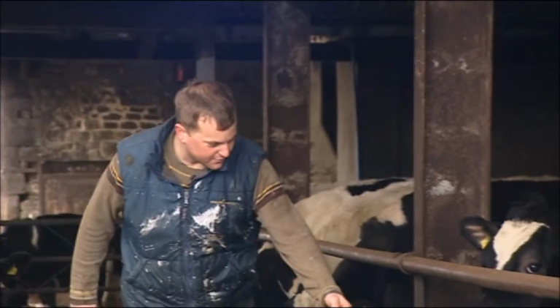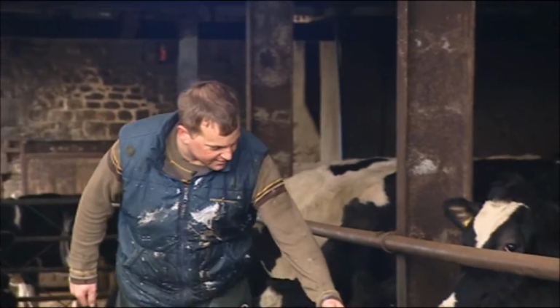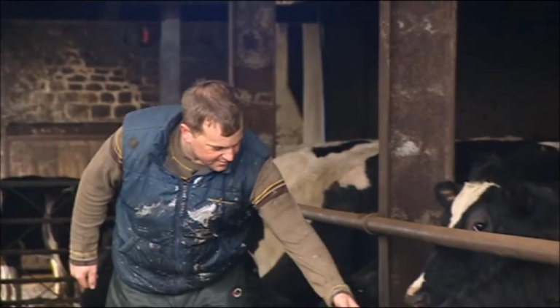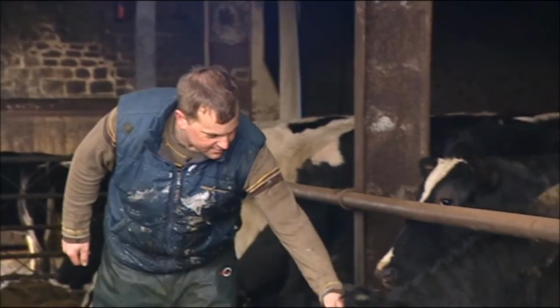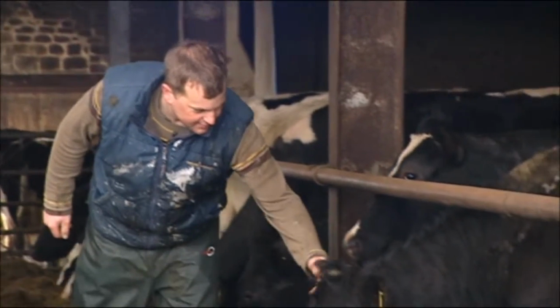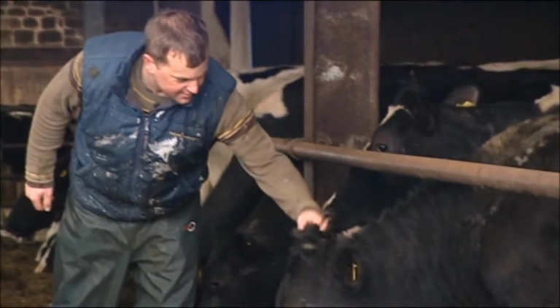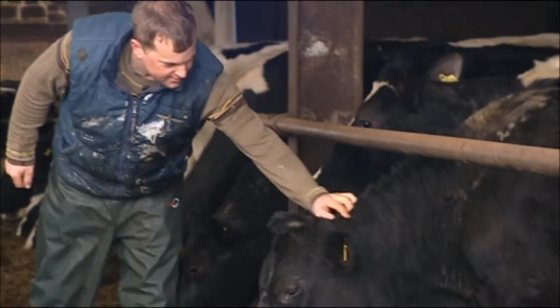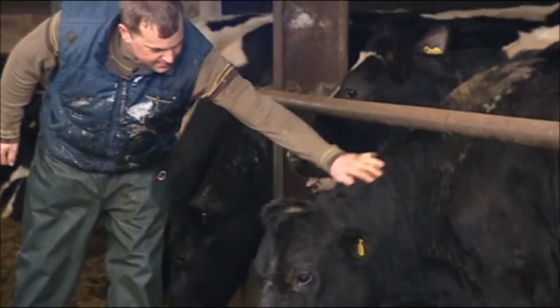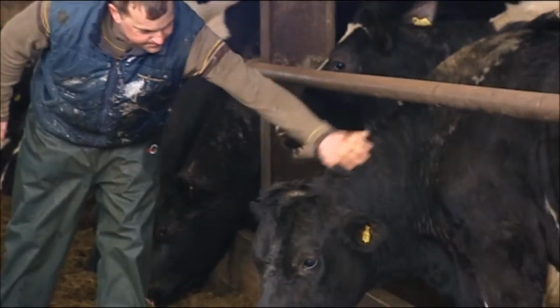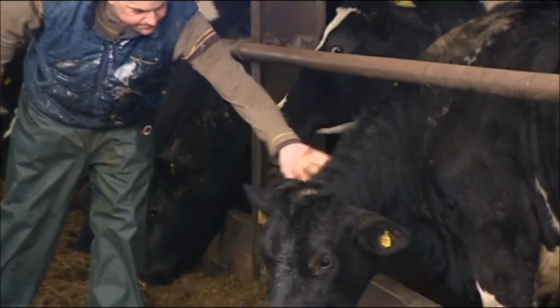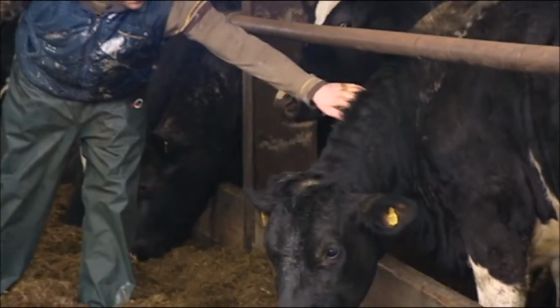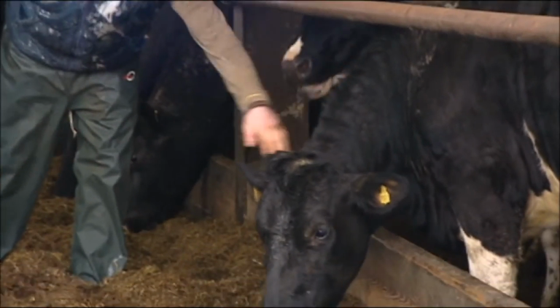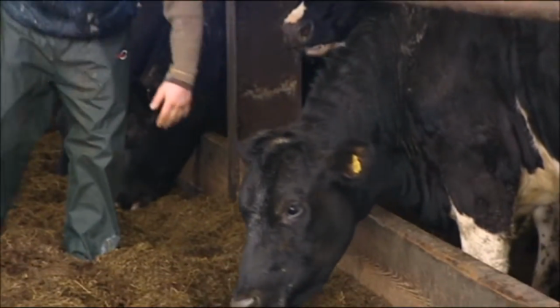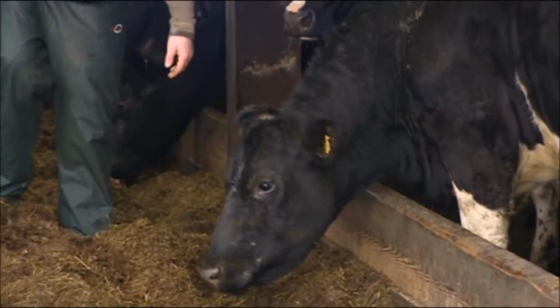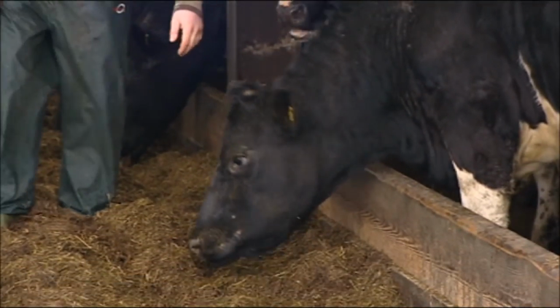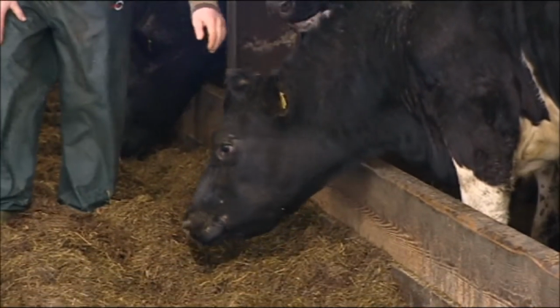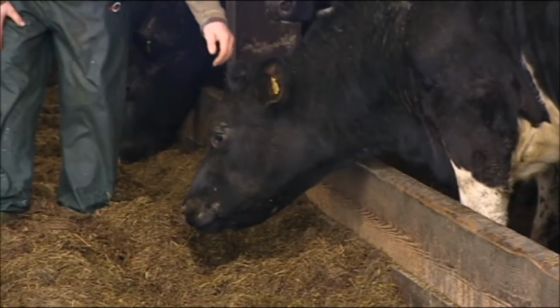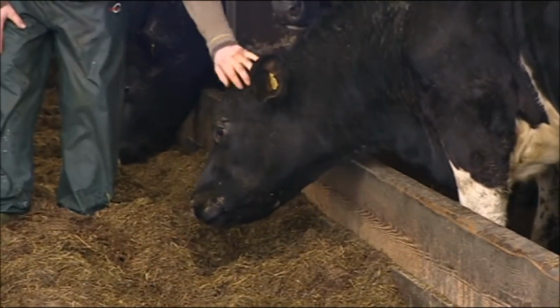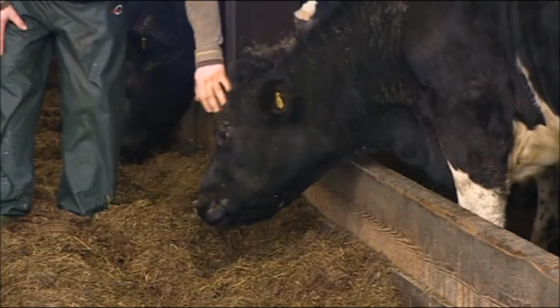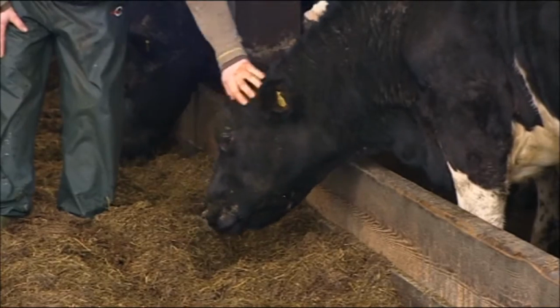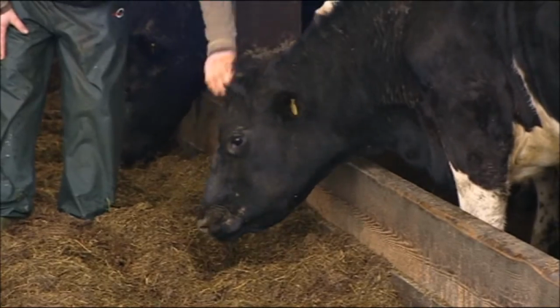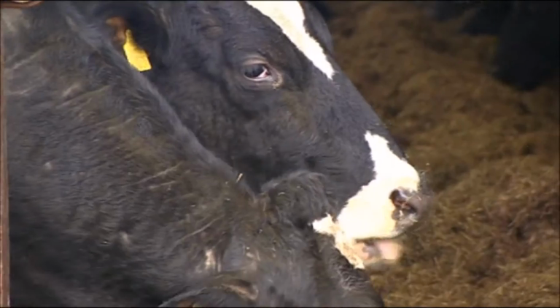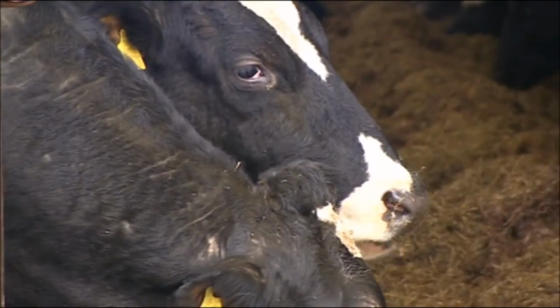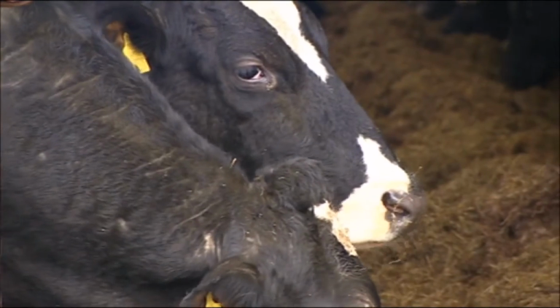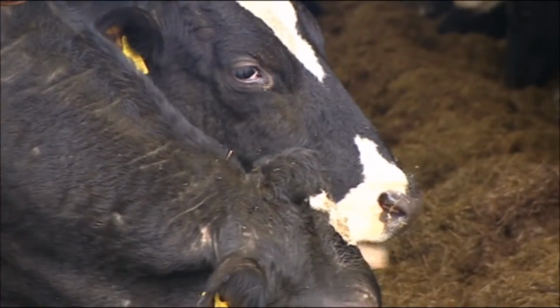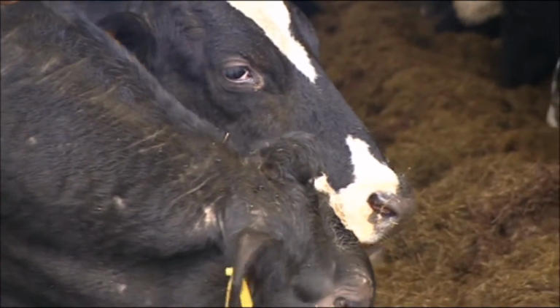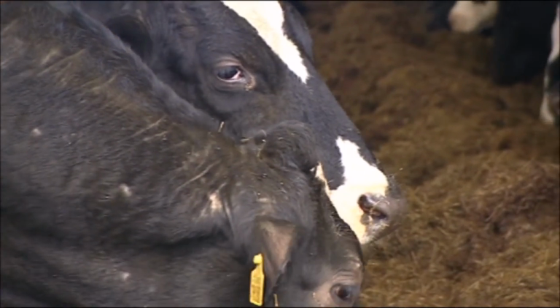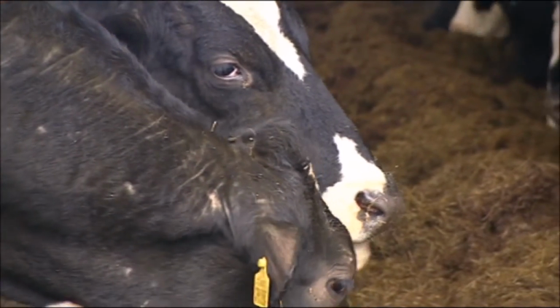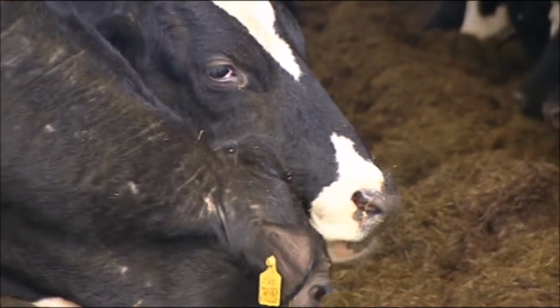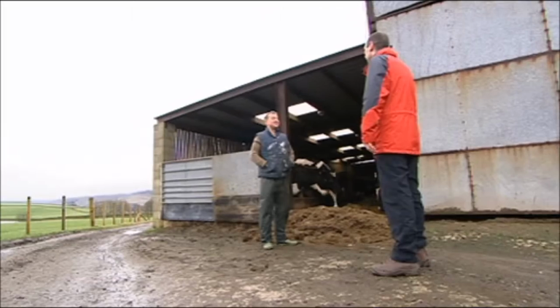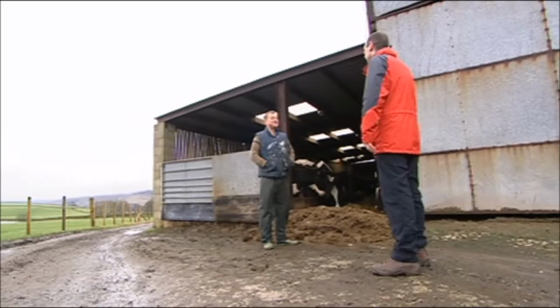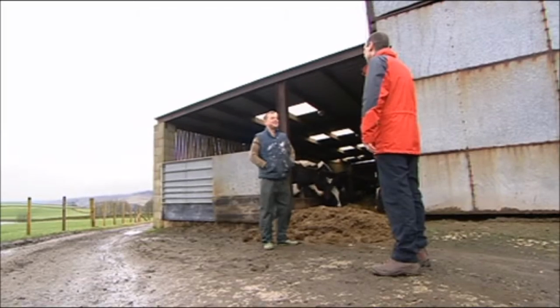Even though his dairy farm is less than five miles outside the affluent town of Ilkley, he doesn't see much of the money and is struggling to make ends meet.